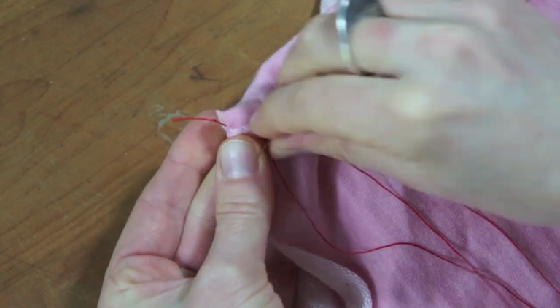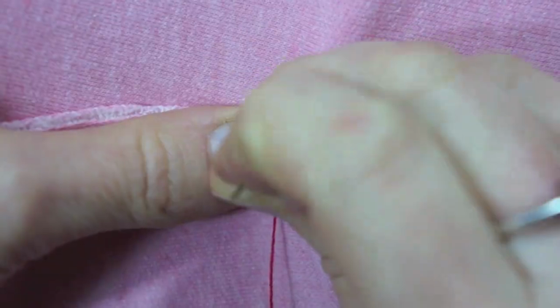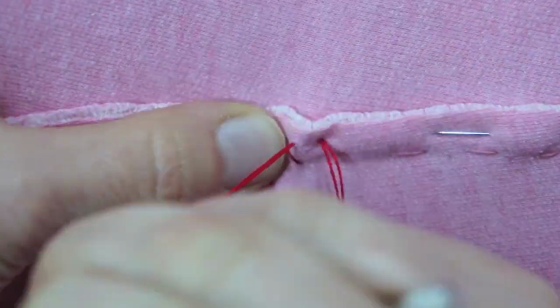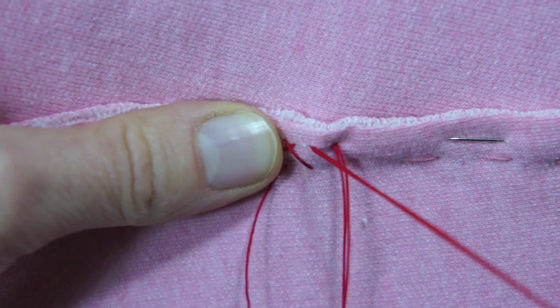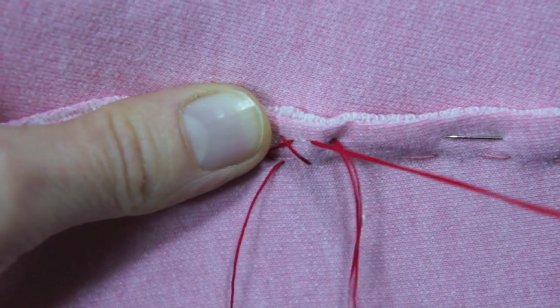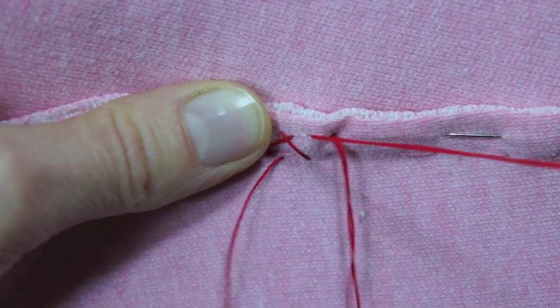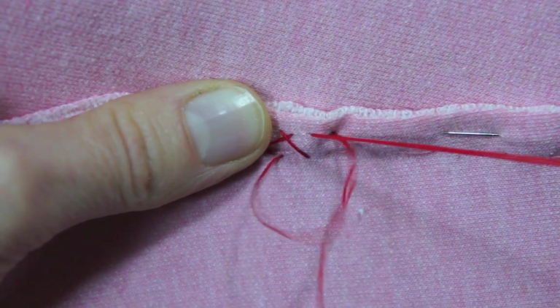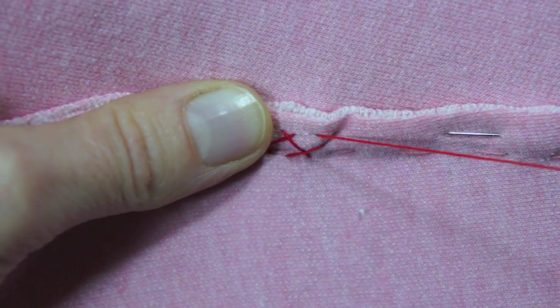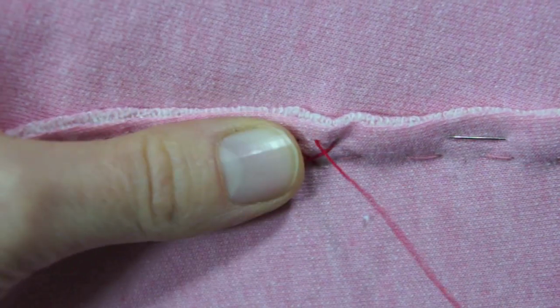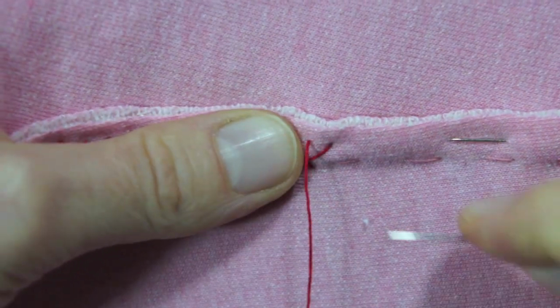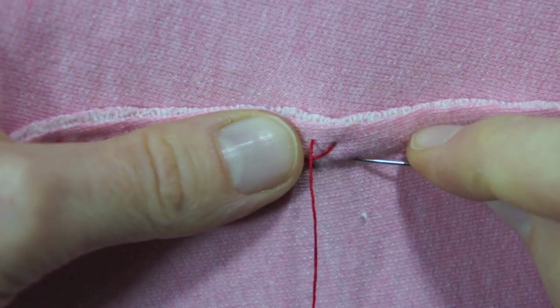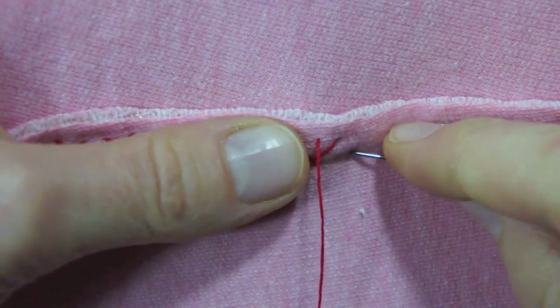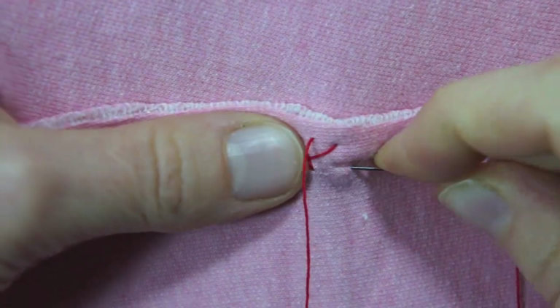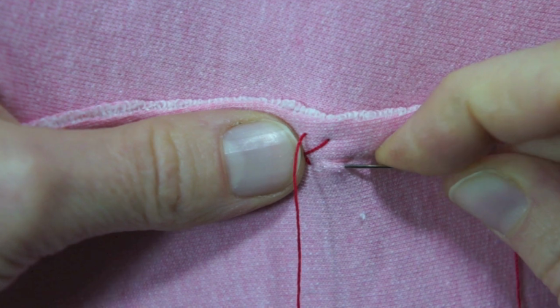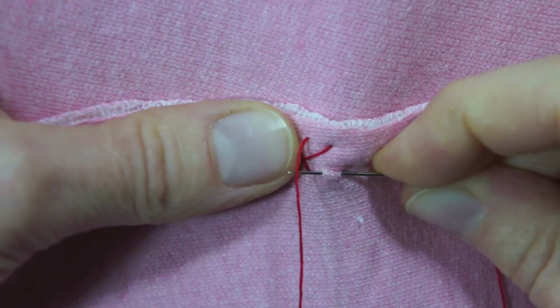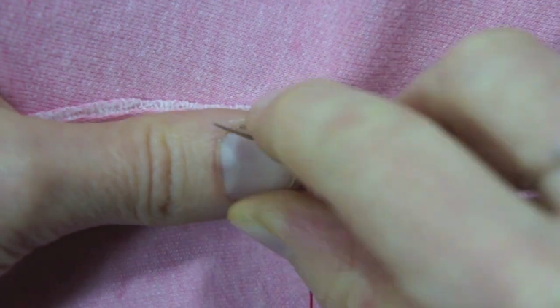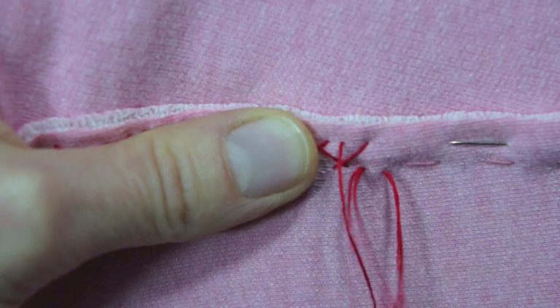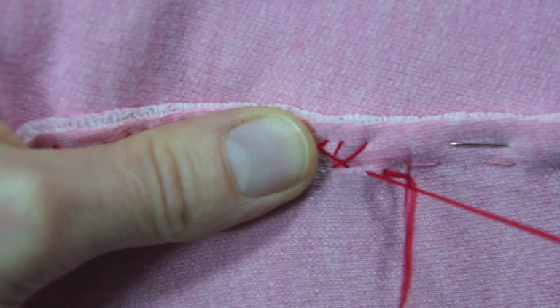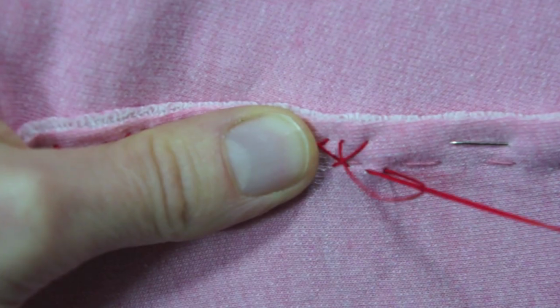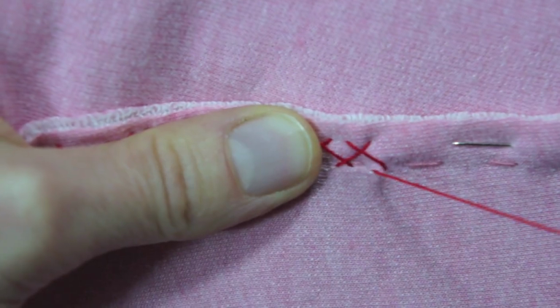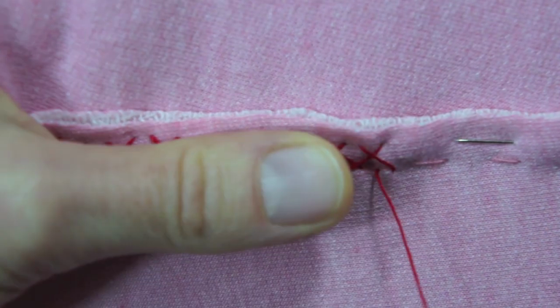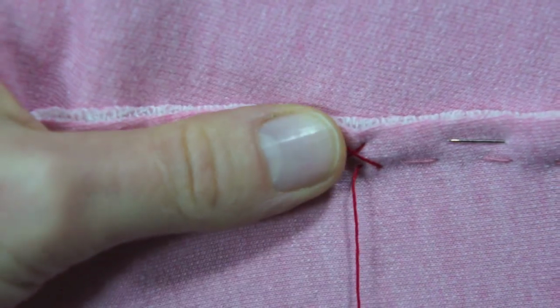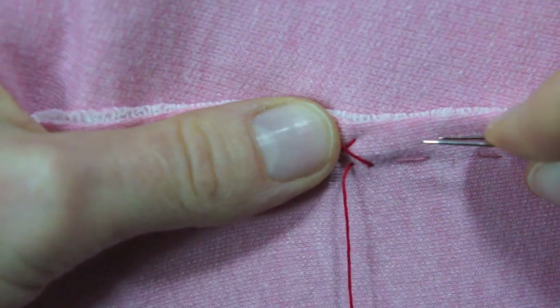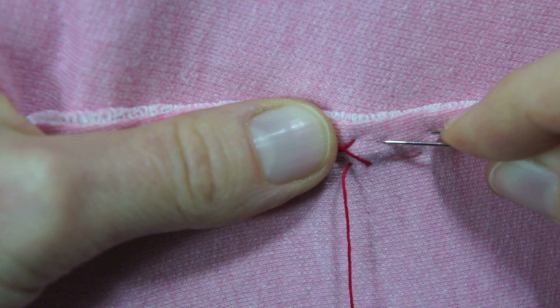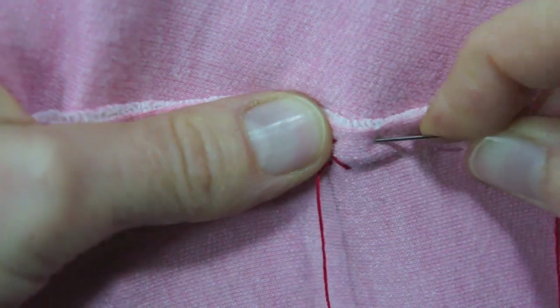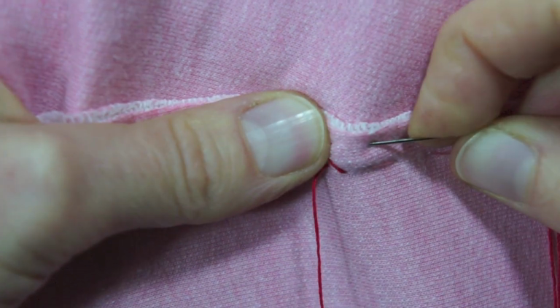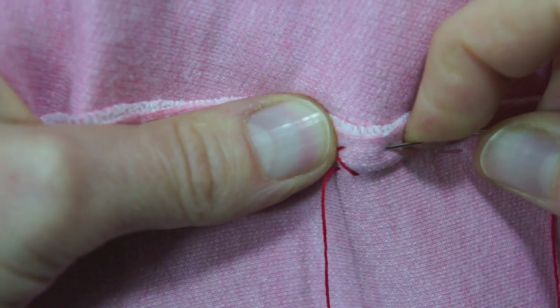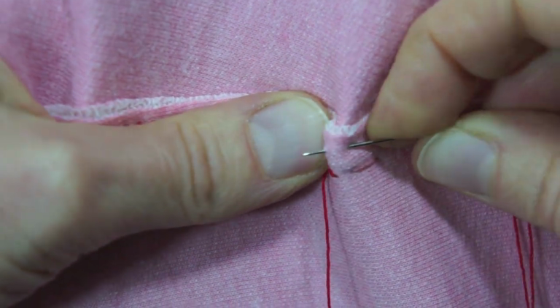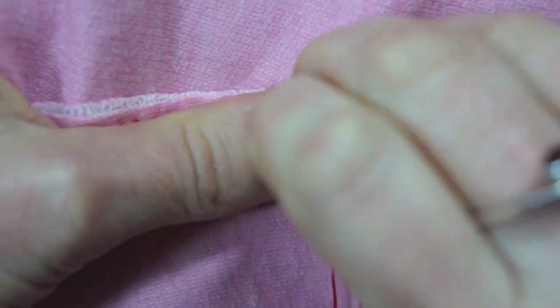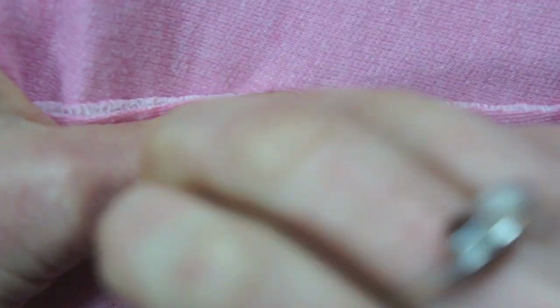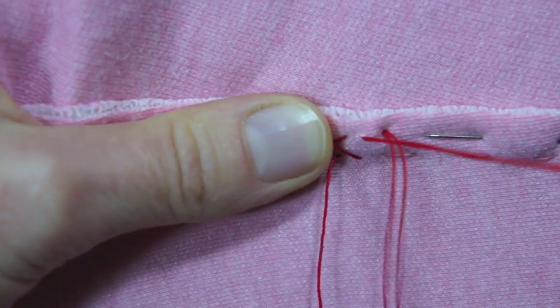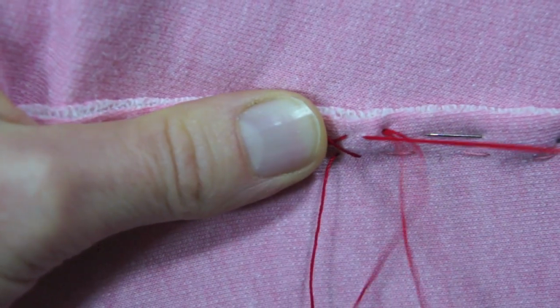I come up again with the needle where the last stitch ended. I keep the top and bottom parts of the stitch in a line so it looks regular.